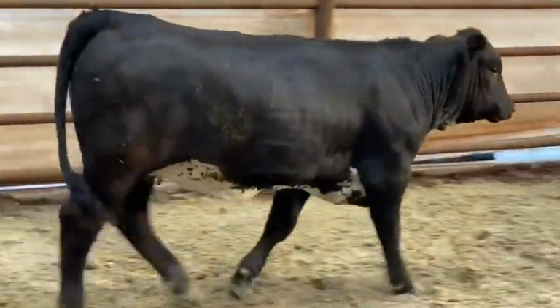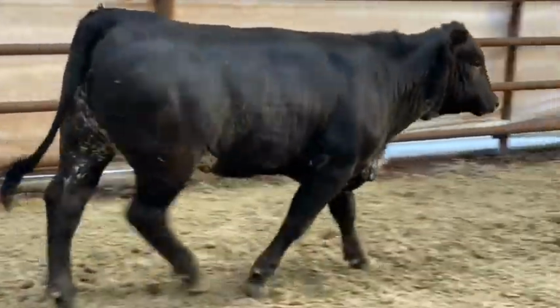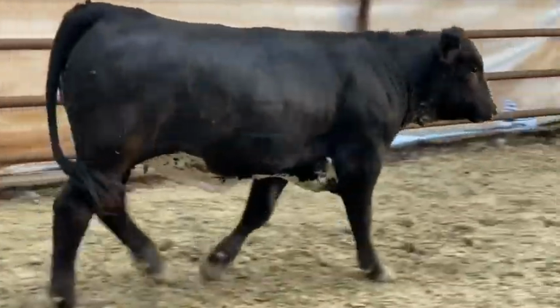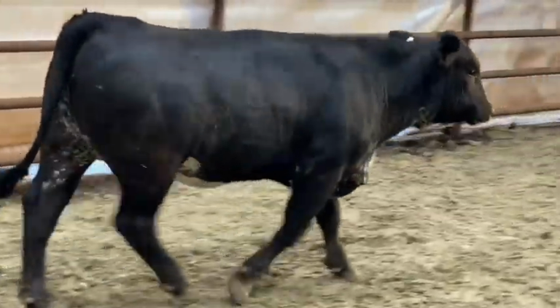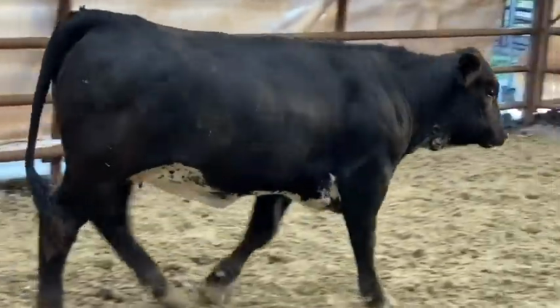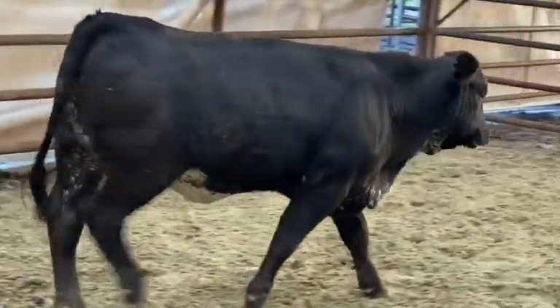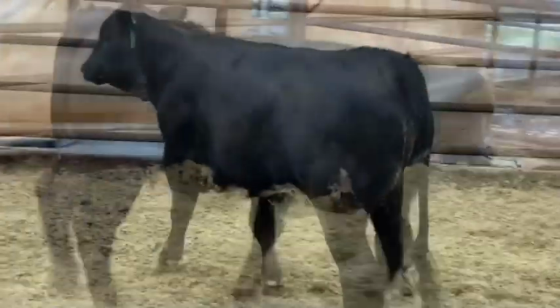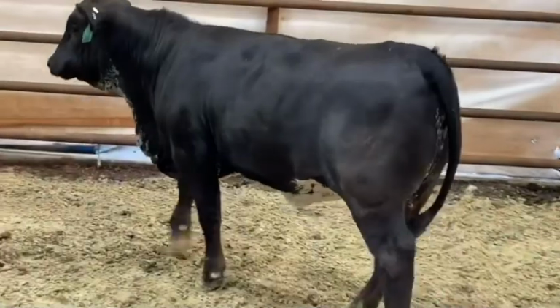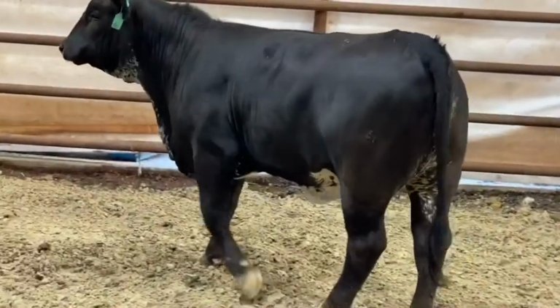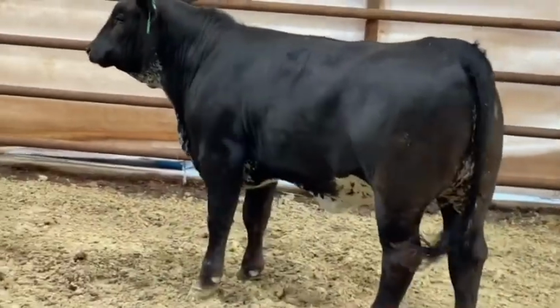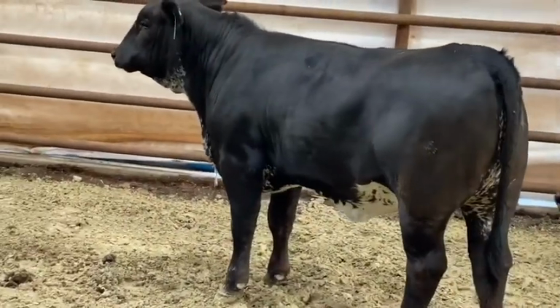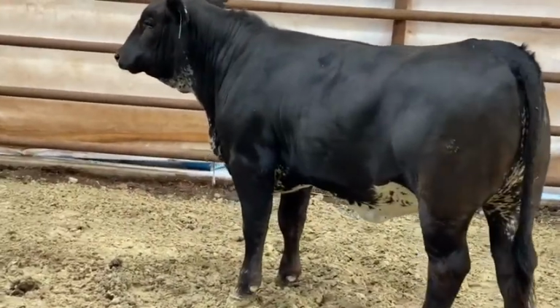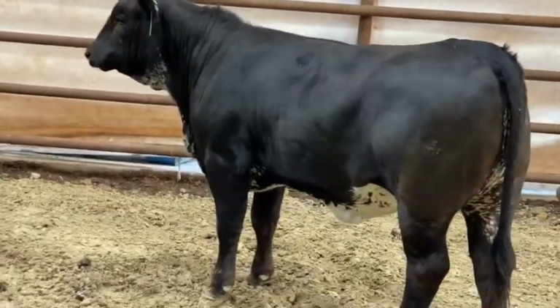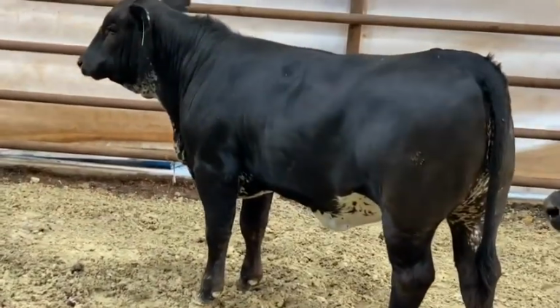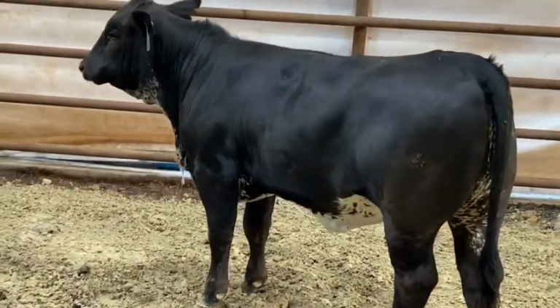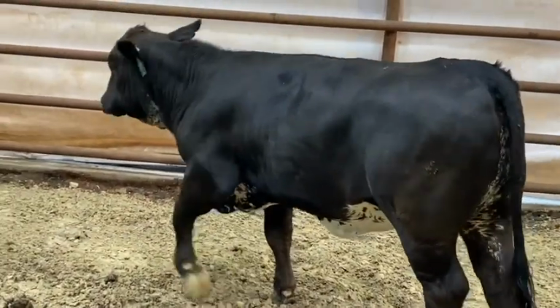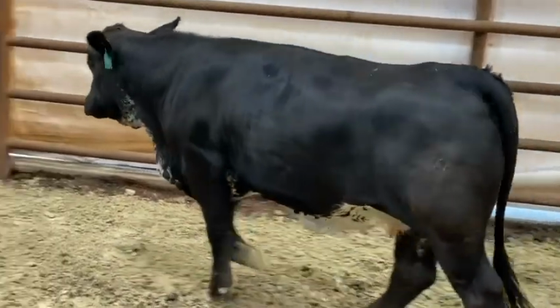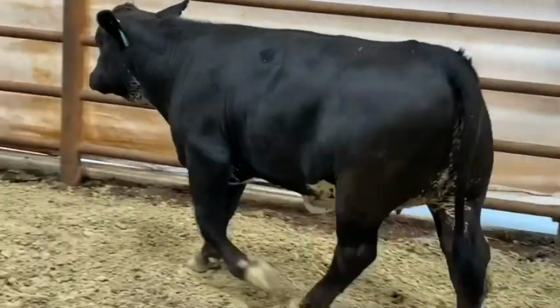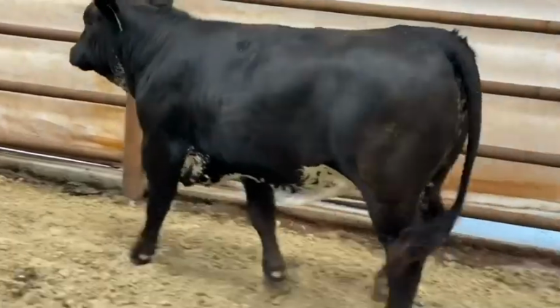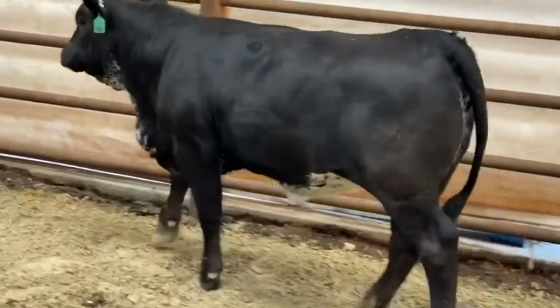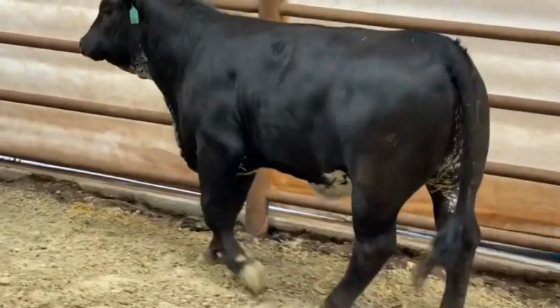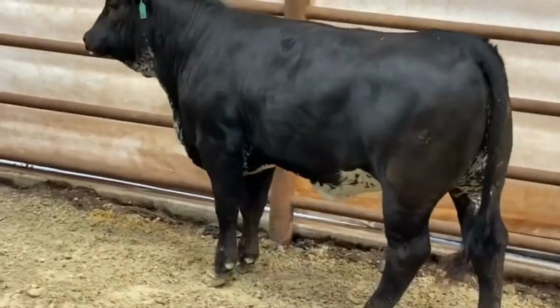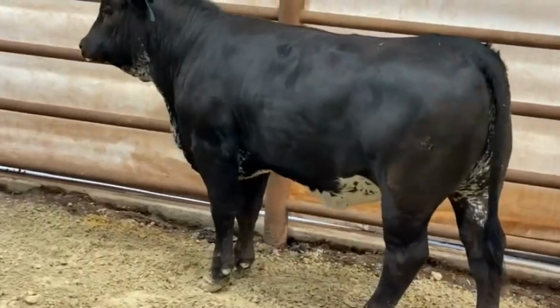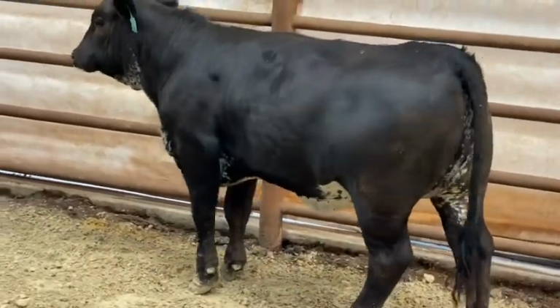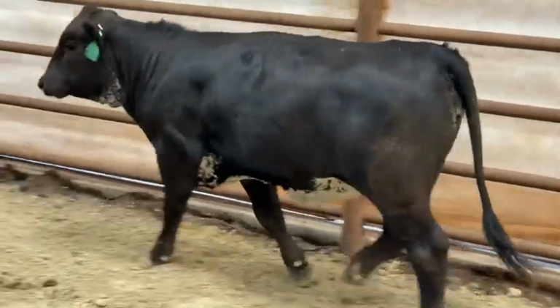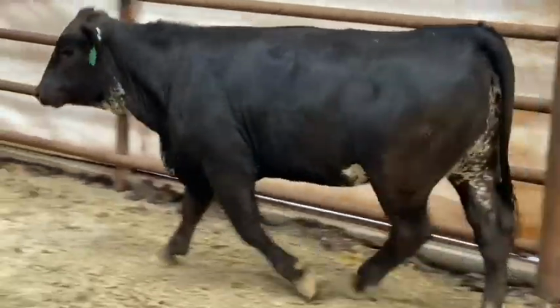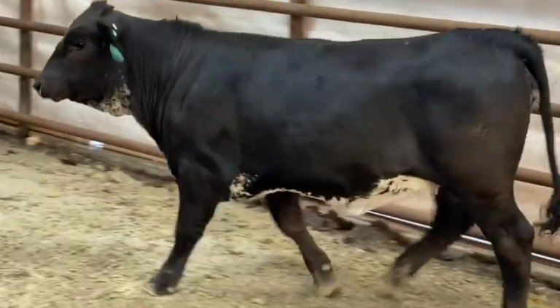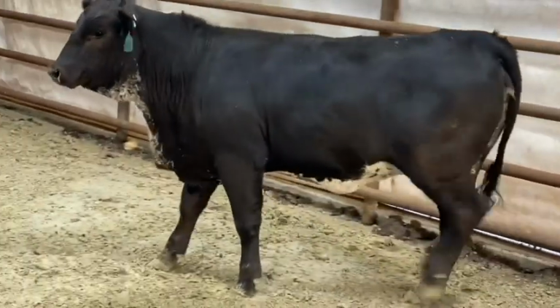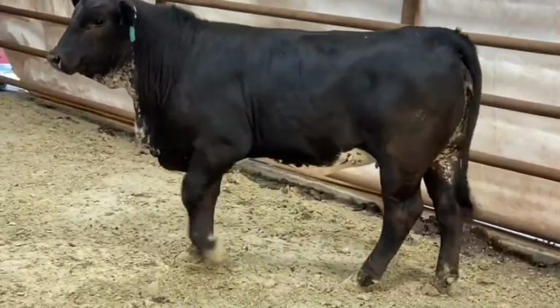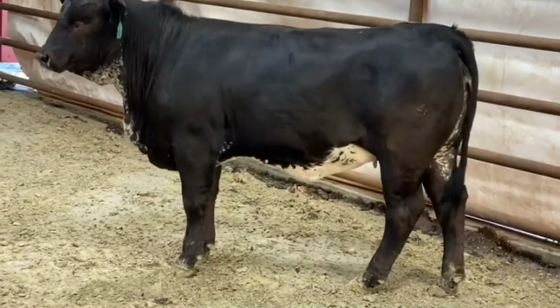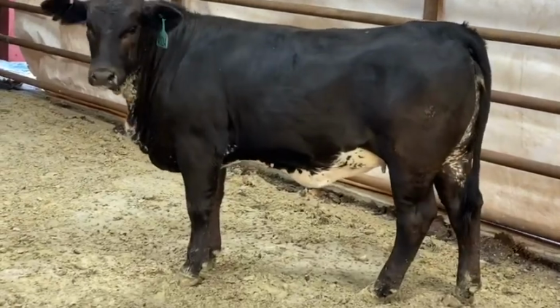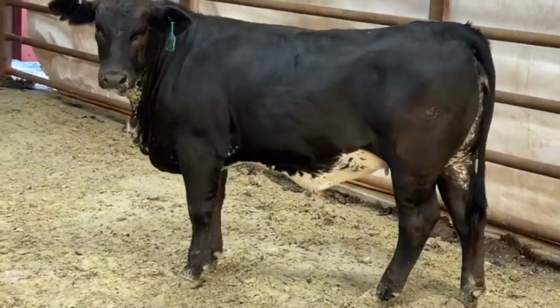These Beefmaster cross ladies will all make extremely gentle, easy-handling cows with excellent milk potential. Get yourself a good set of replacement potentials right here, or that gentle chromed-up lady that the whole family can enjoy.